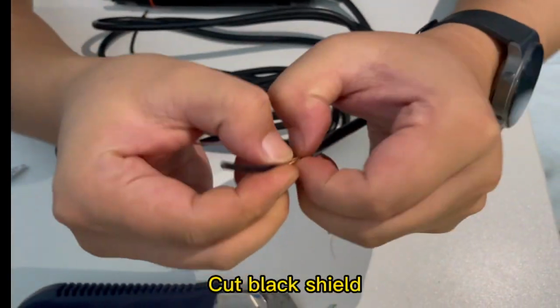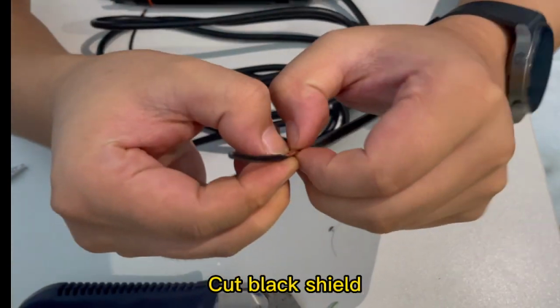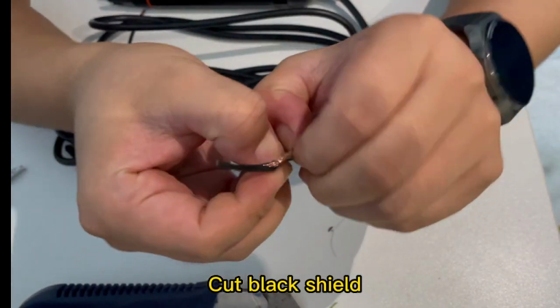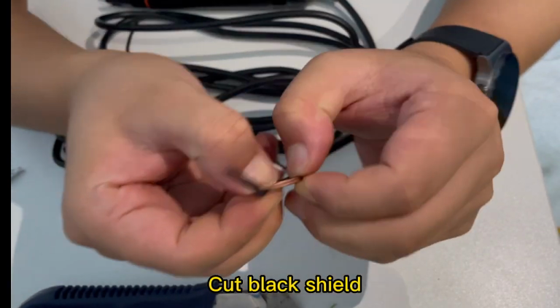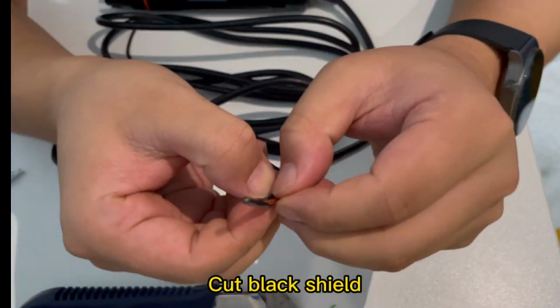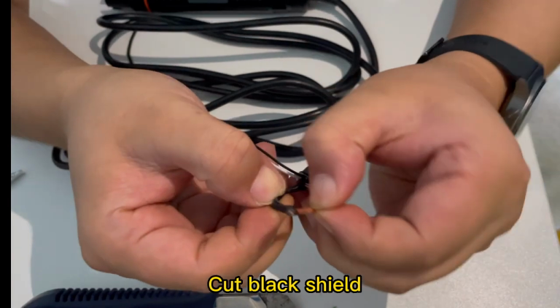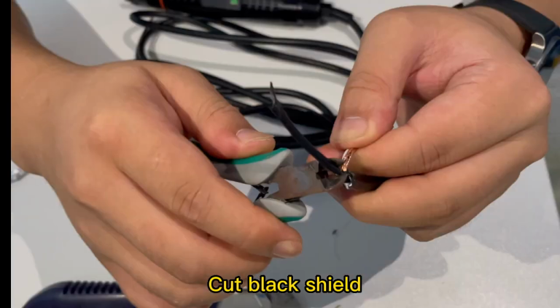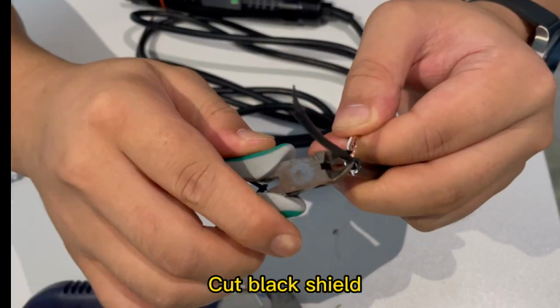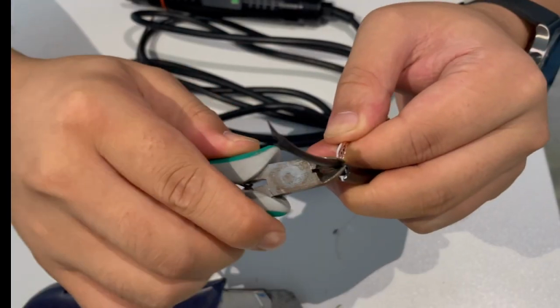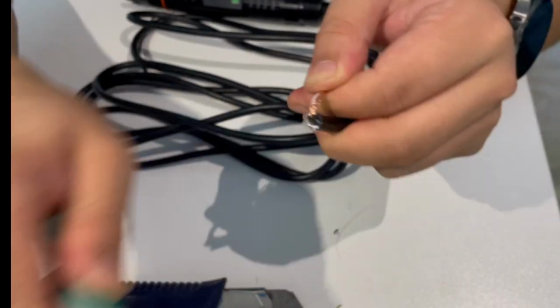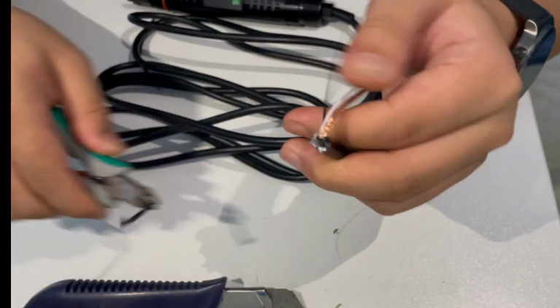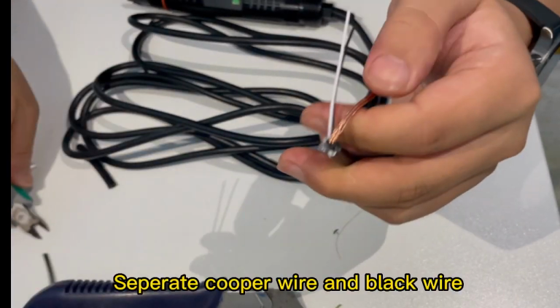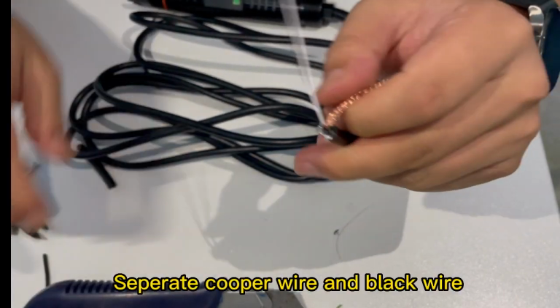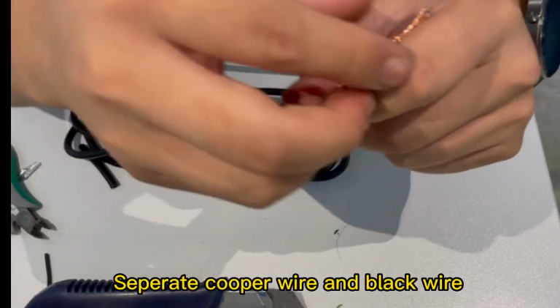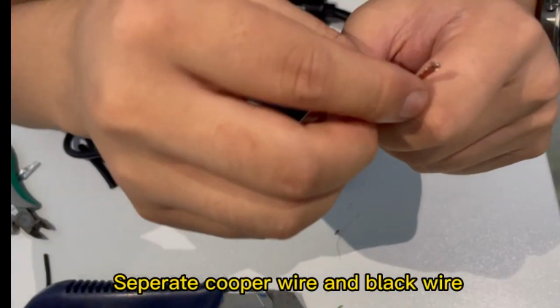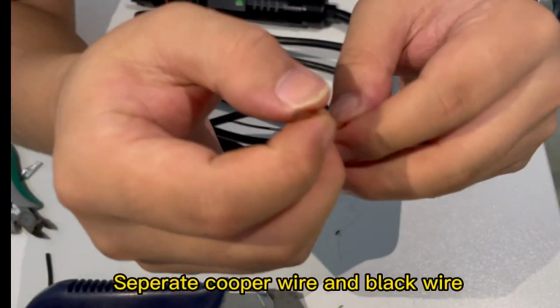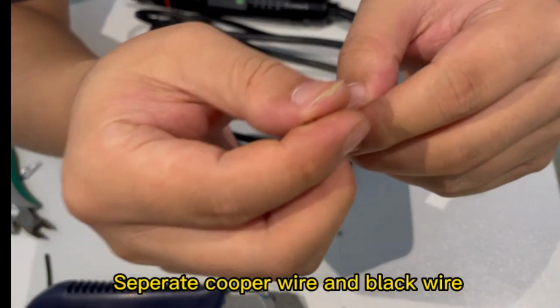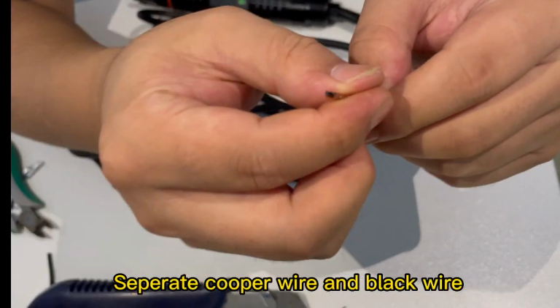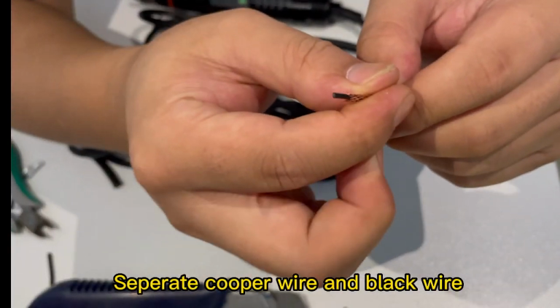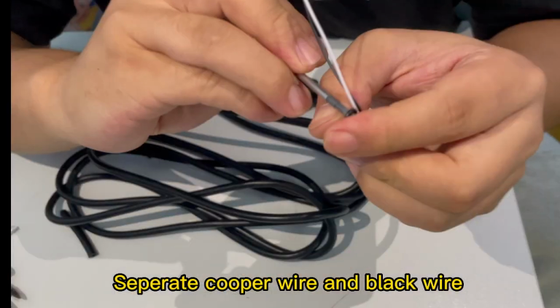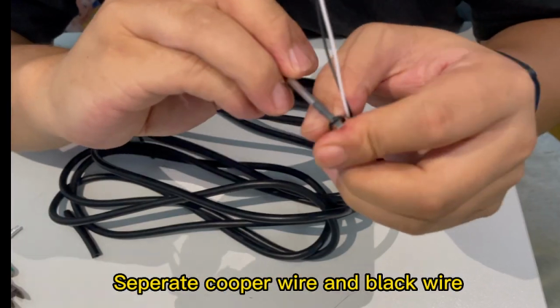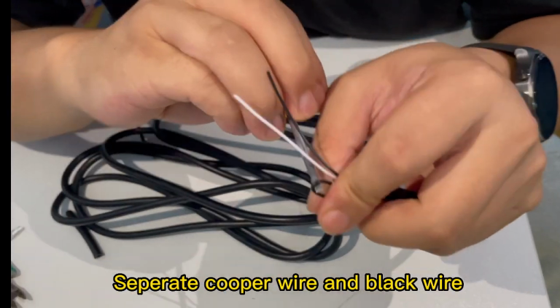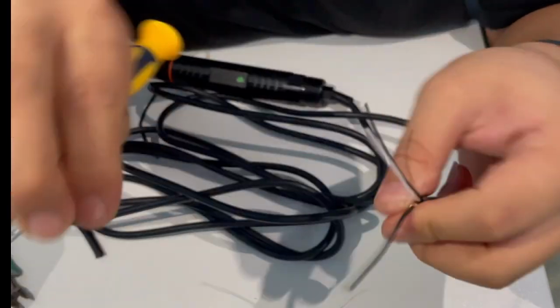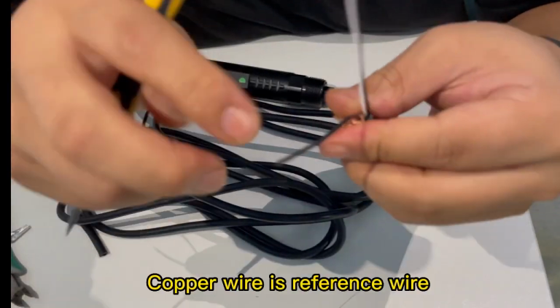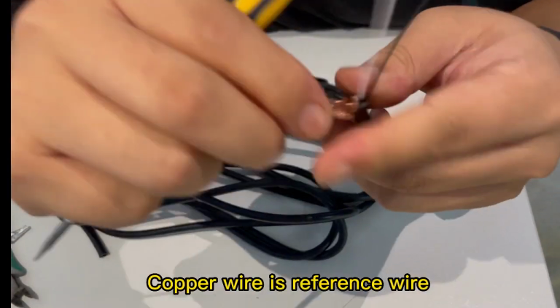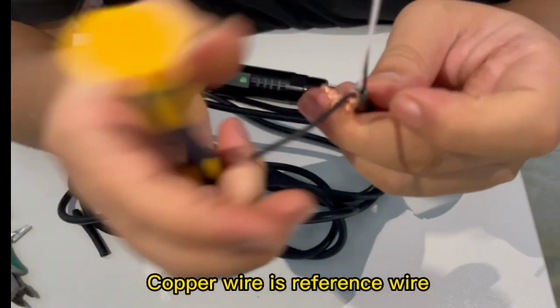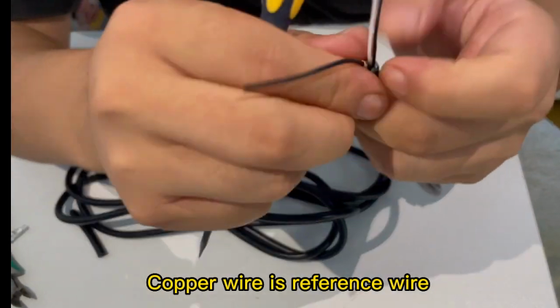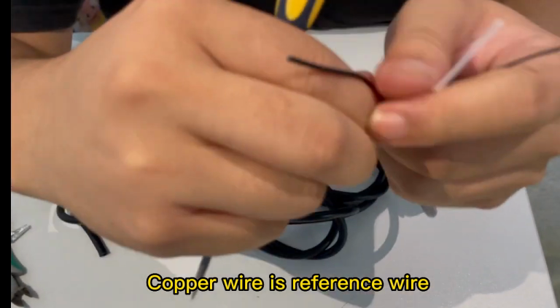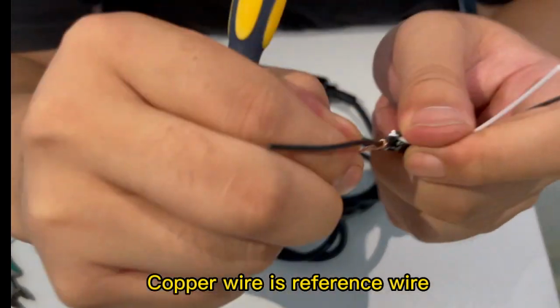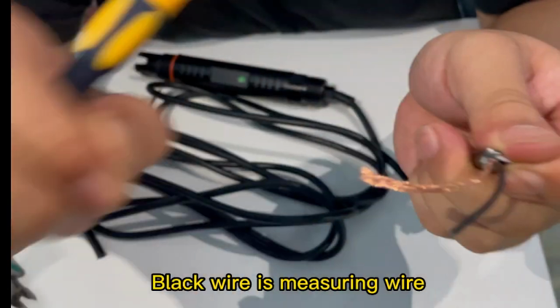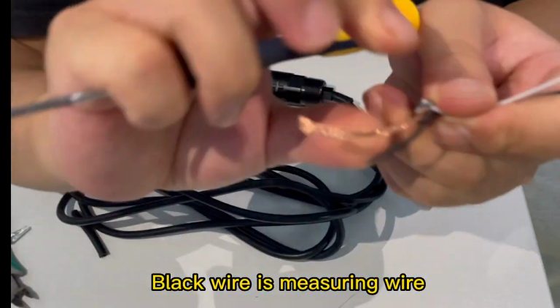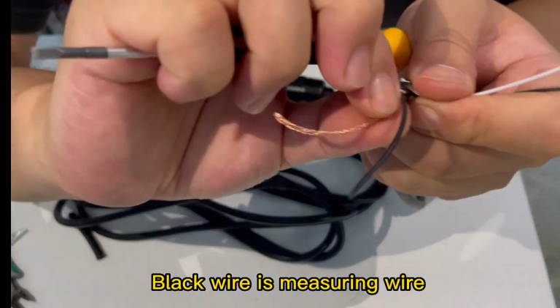Cut the black shield and separate the copper wire and black wire. The copper wire is the reference wire.